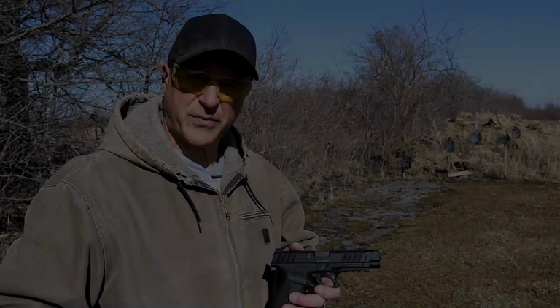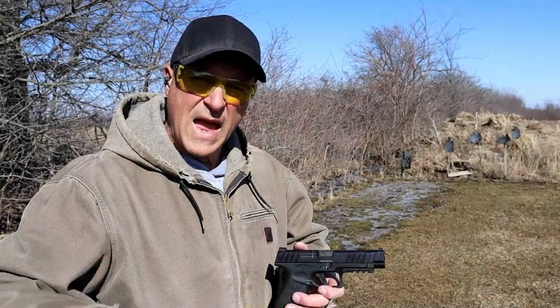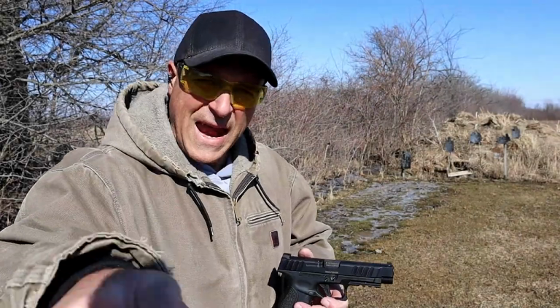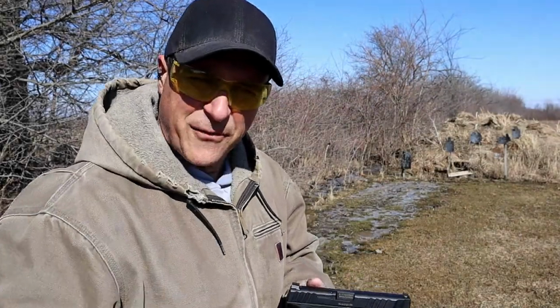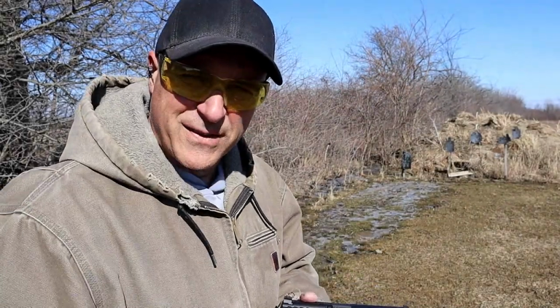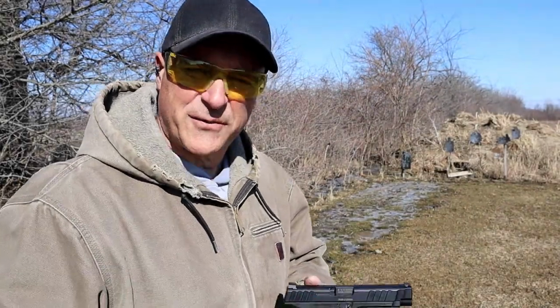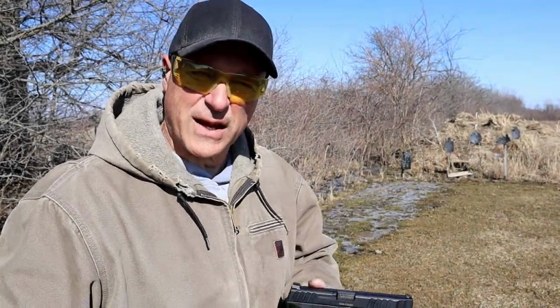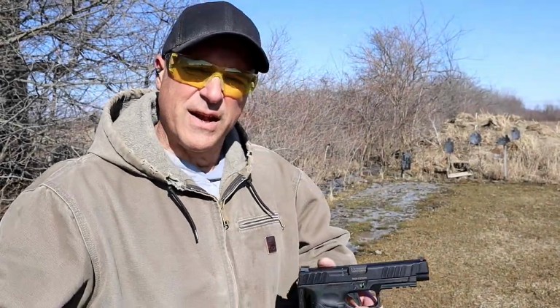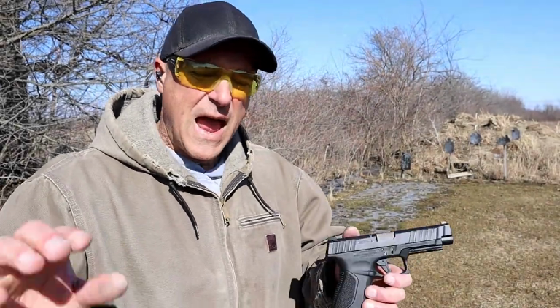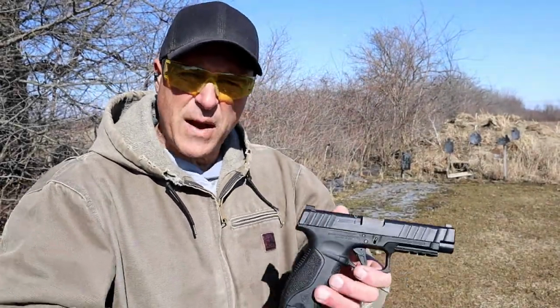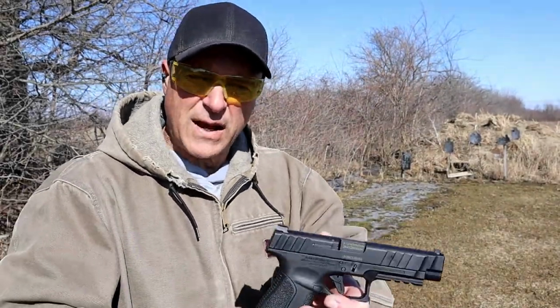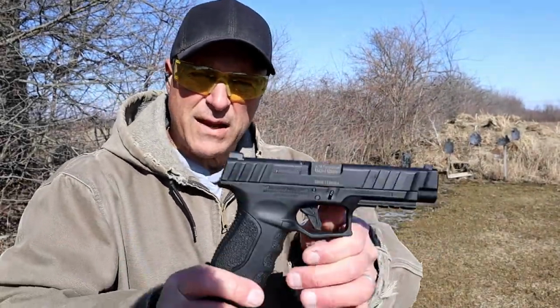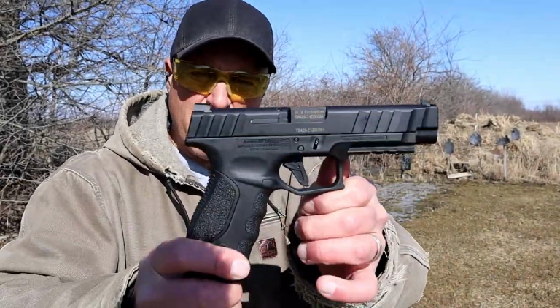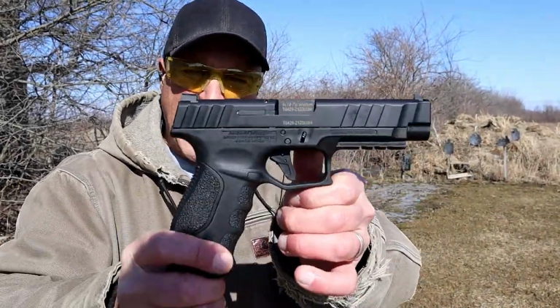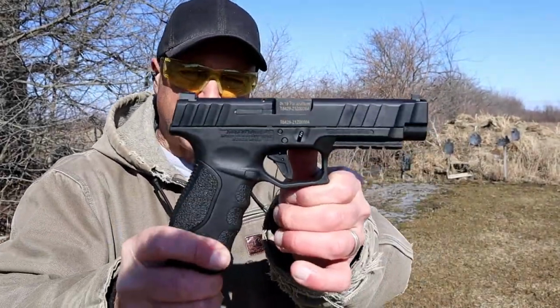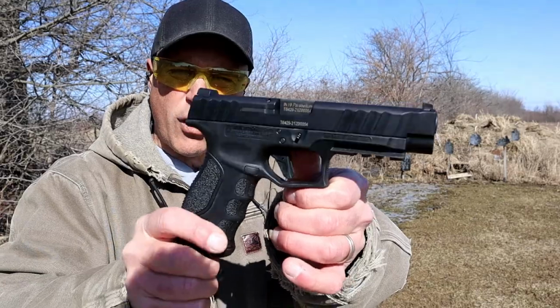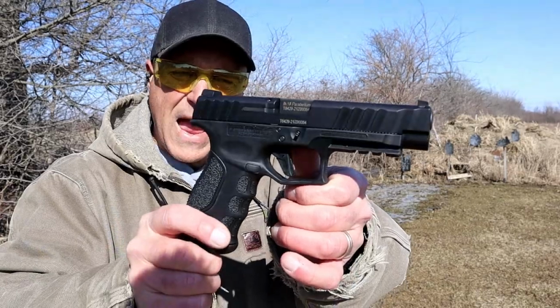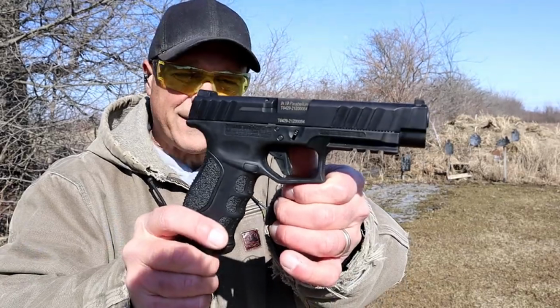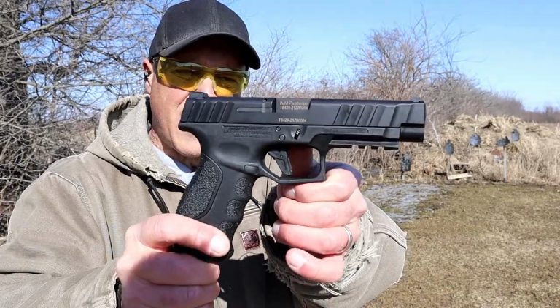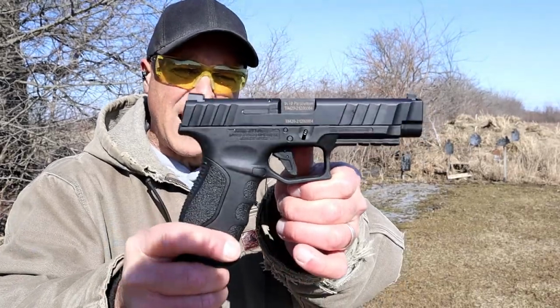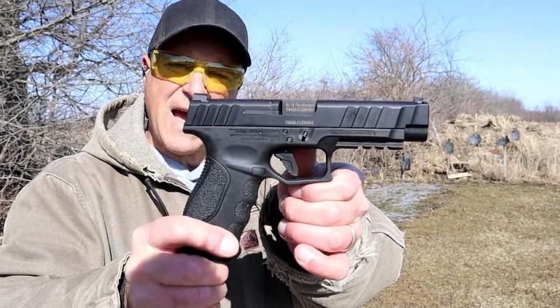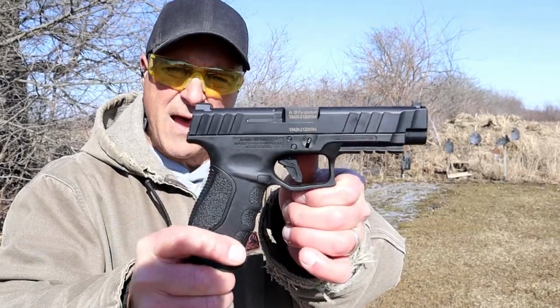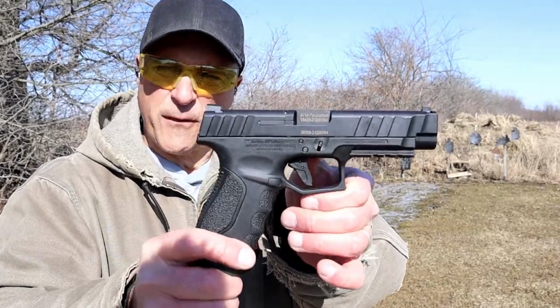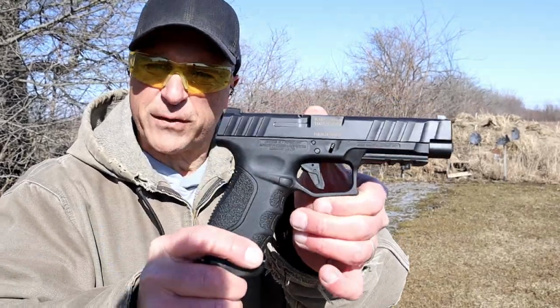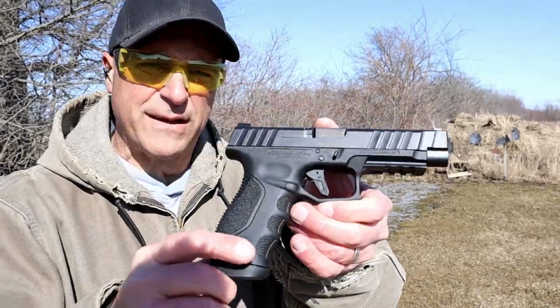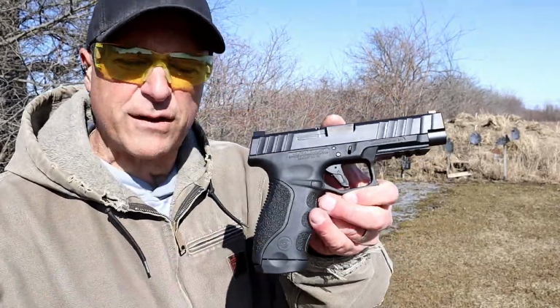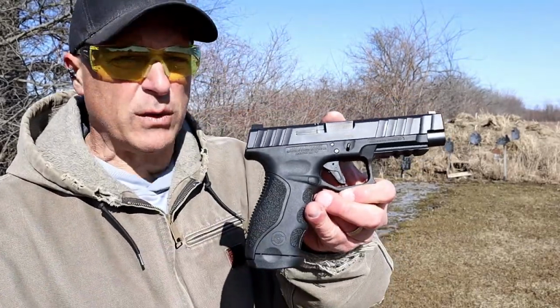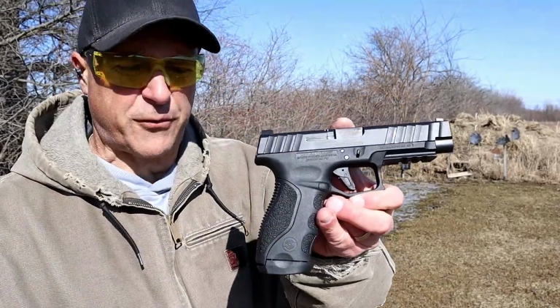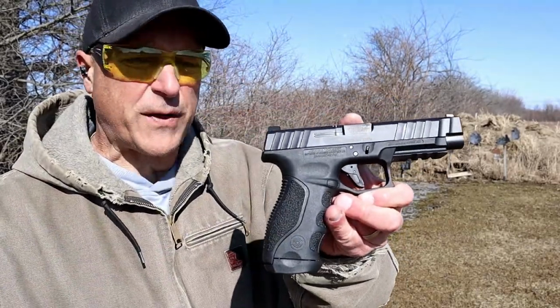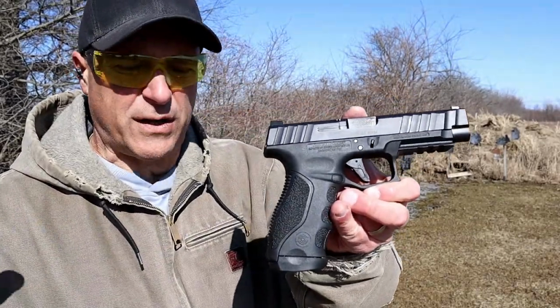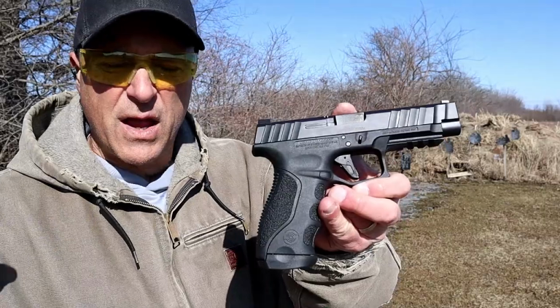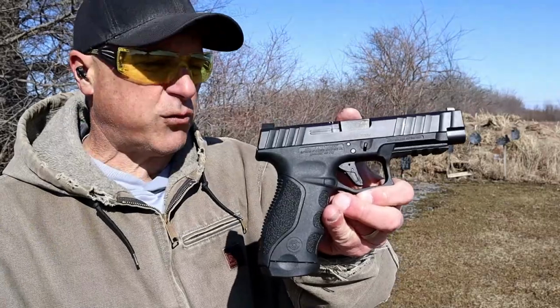Hey there friends, thanks for checking in at the range today. Here we've got the Stoger STR9F — F for full size. This is a new release for 2022.